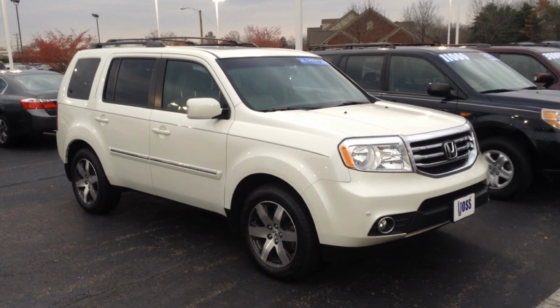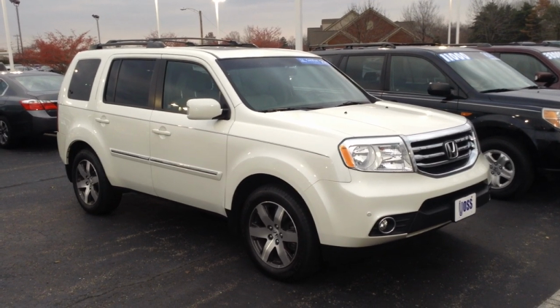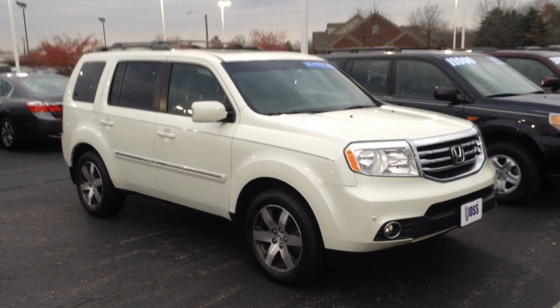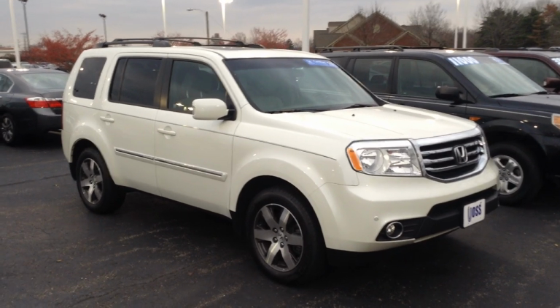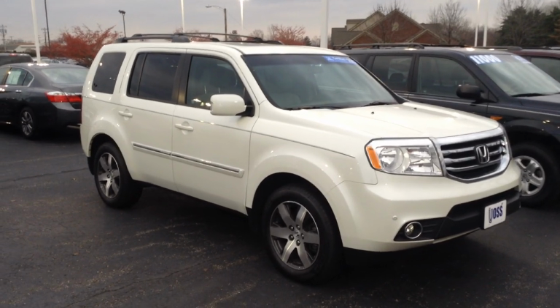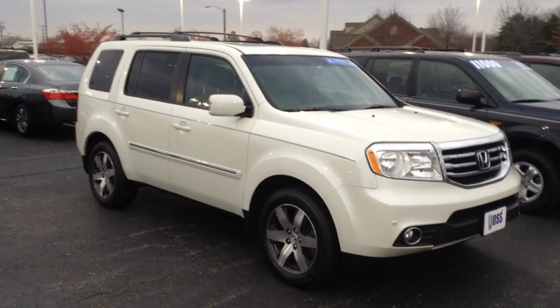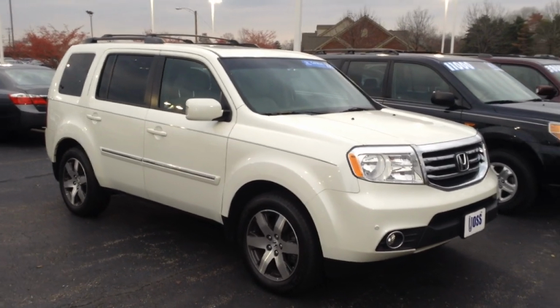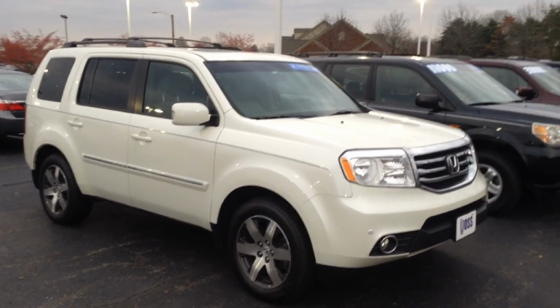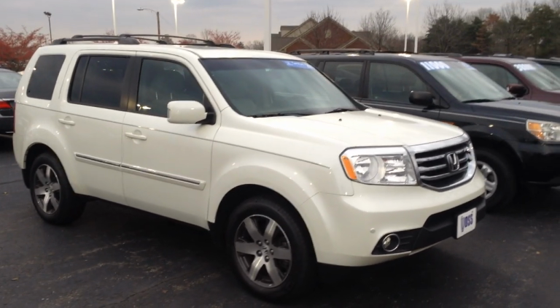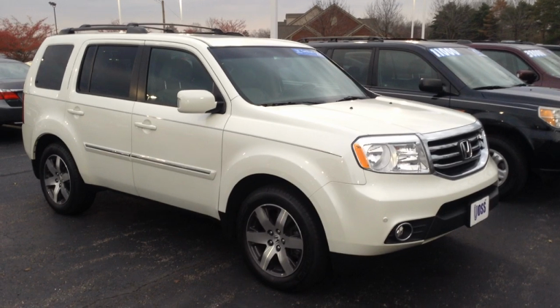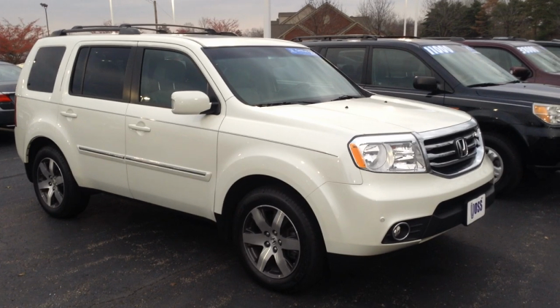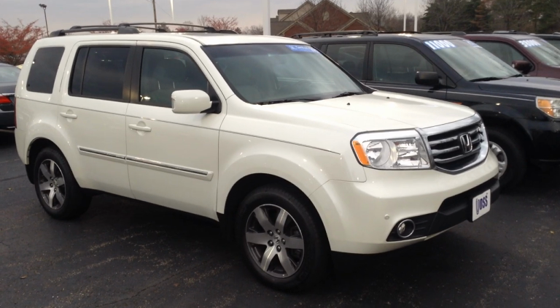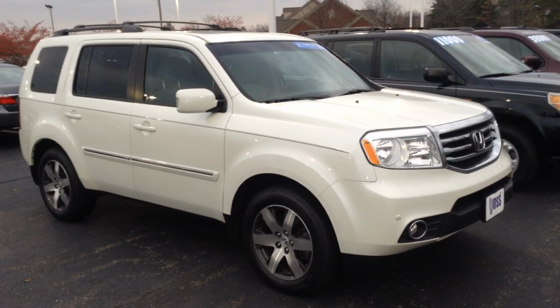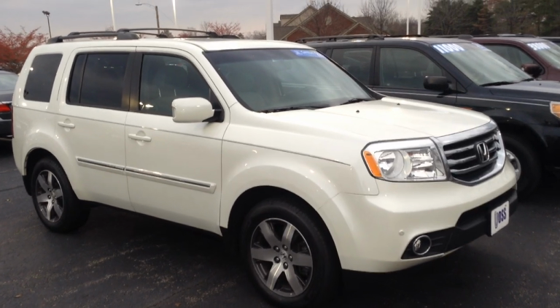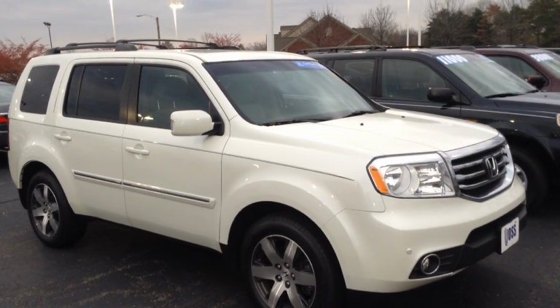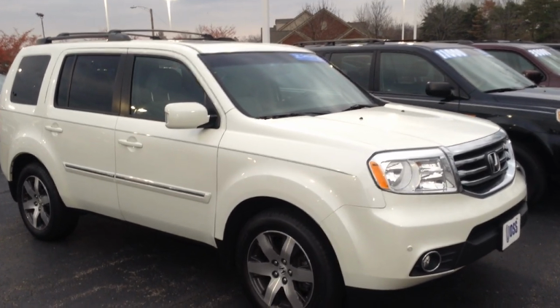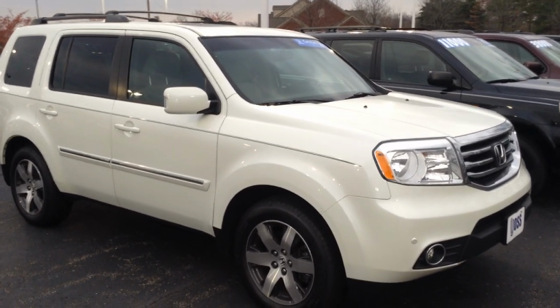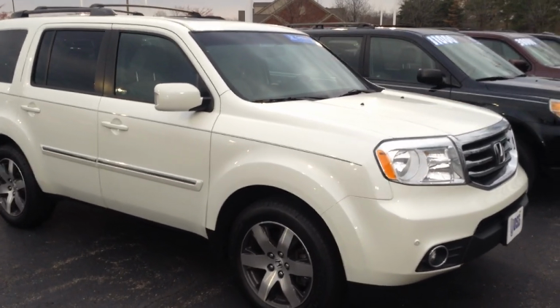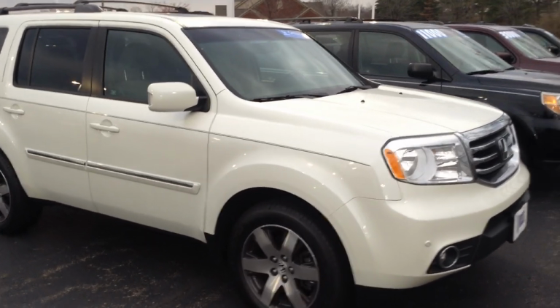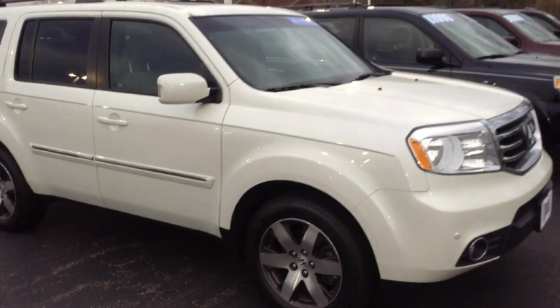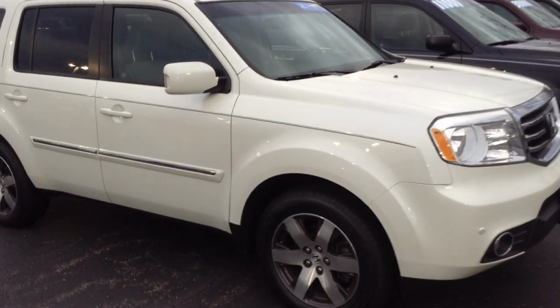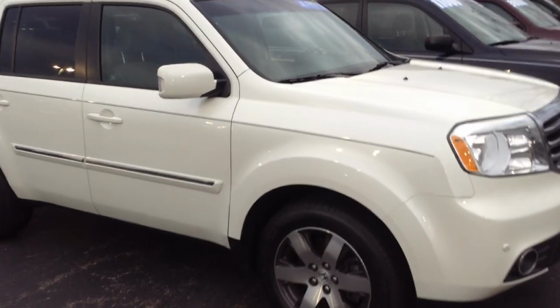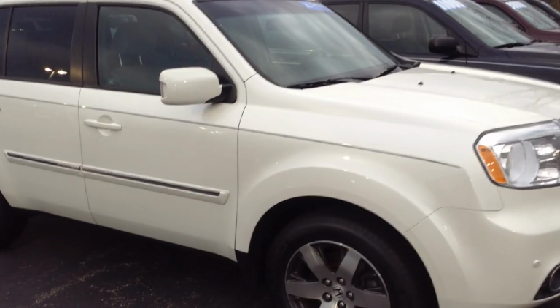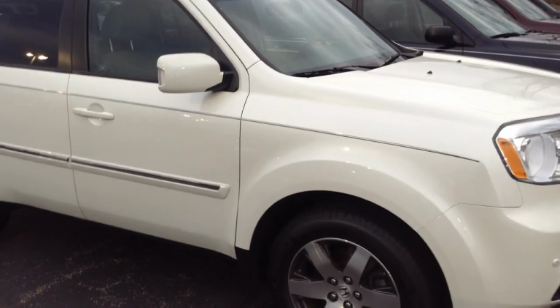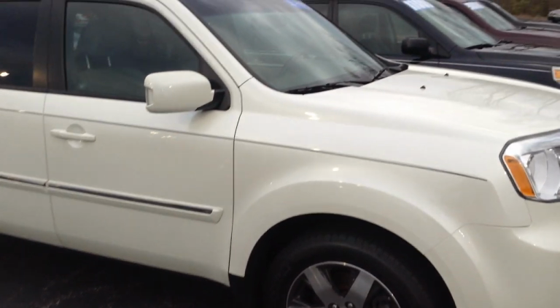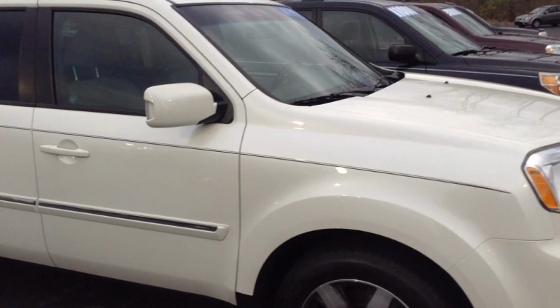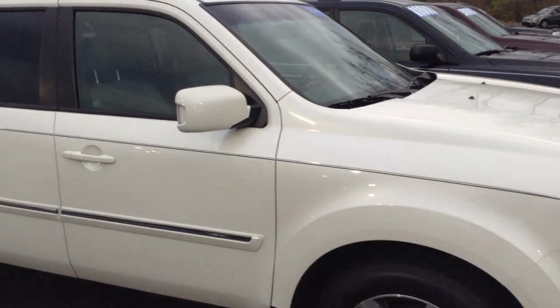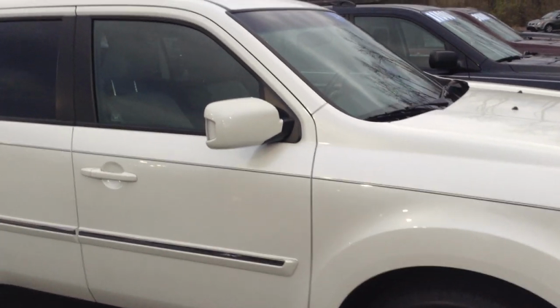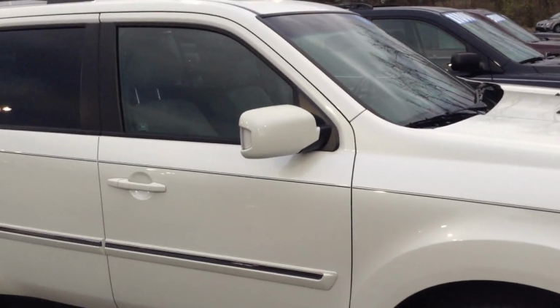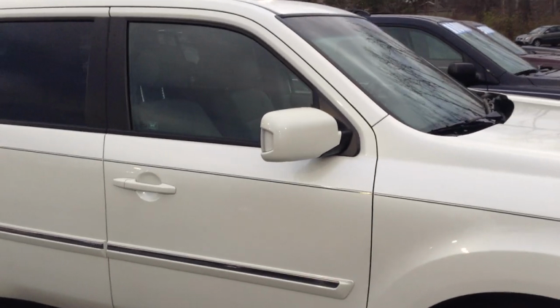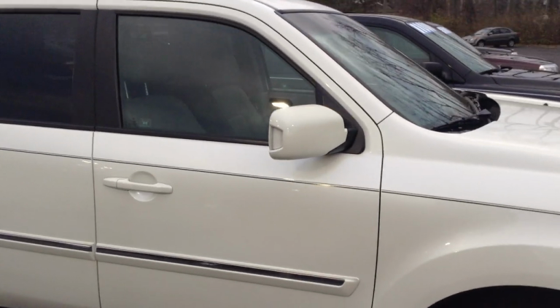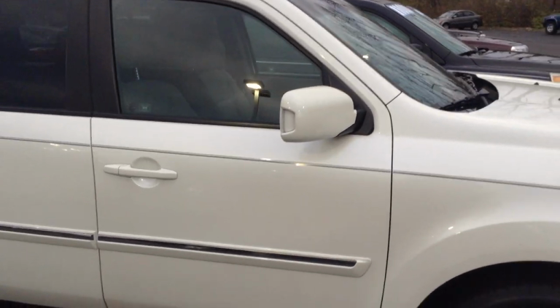Hi, Ted Sisson from Voss Honda in Tip City. Wanted to send you a little walk around video of the 2012 Honda Pilot Touring. White exterior, gray interior.